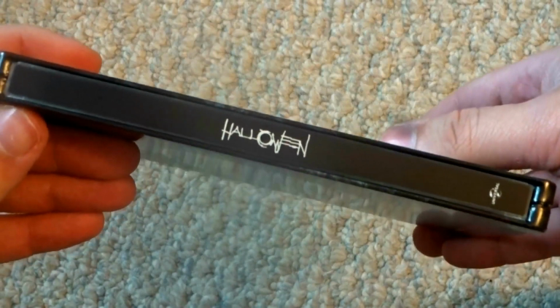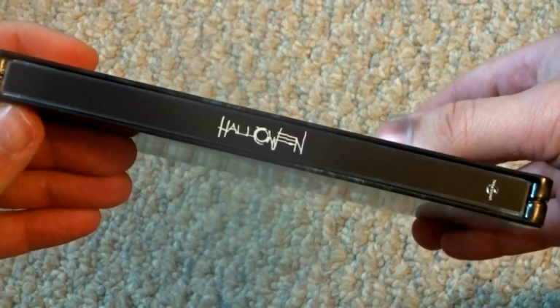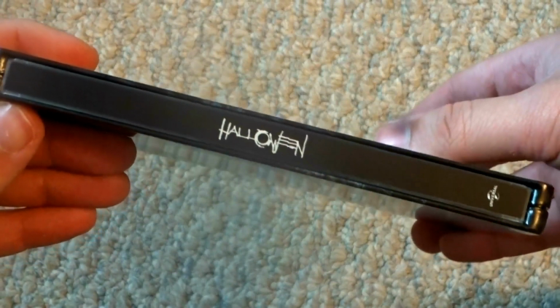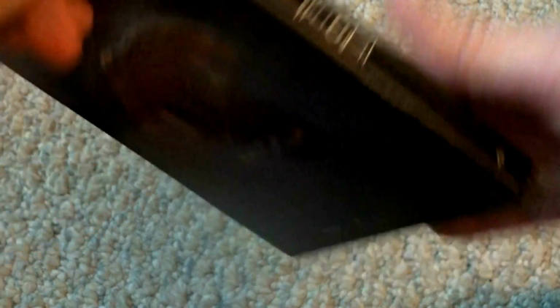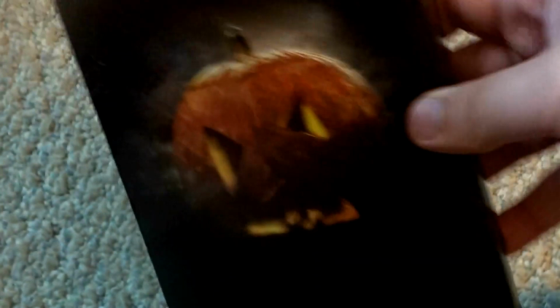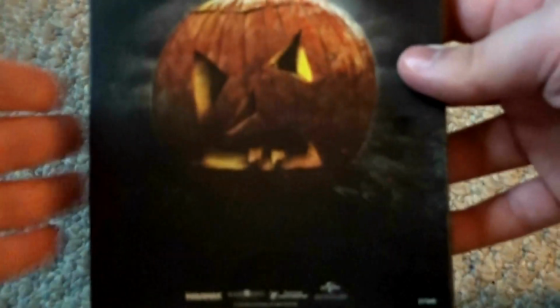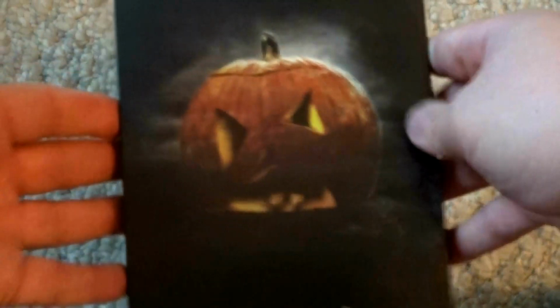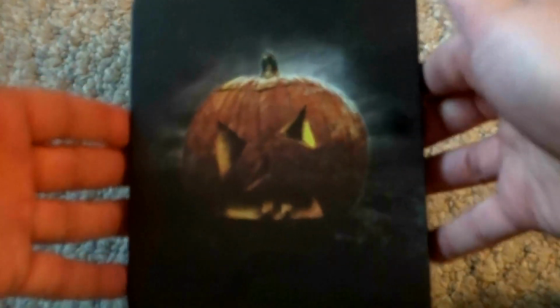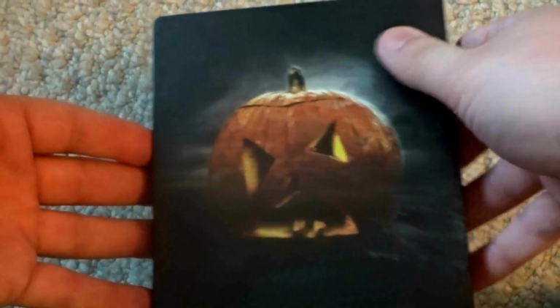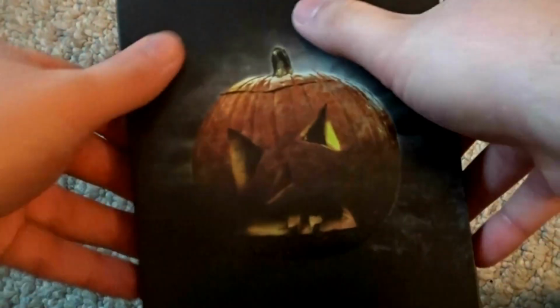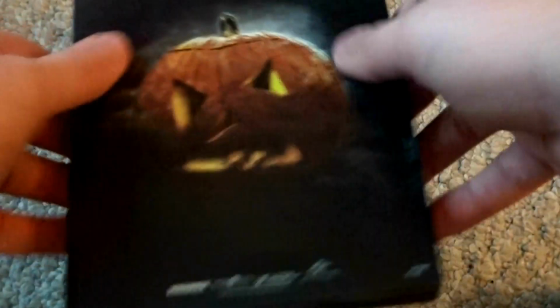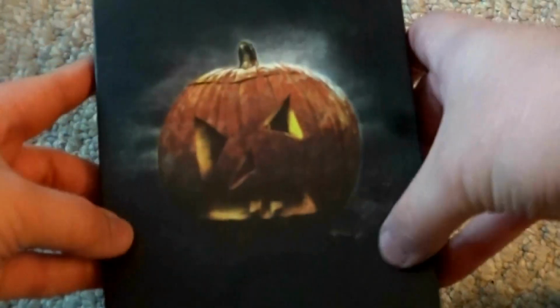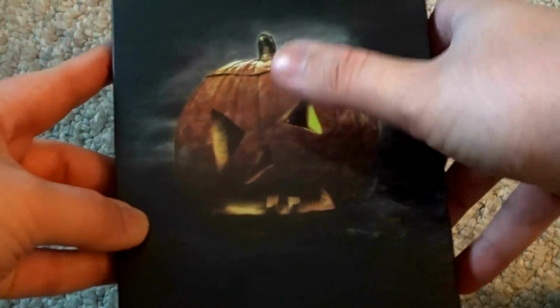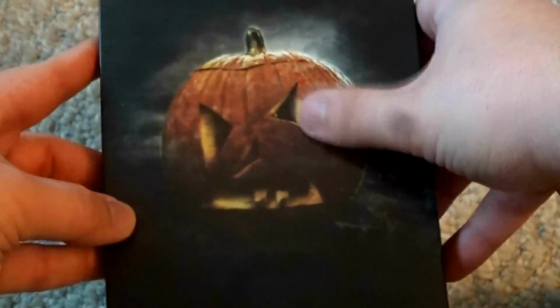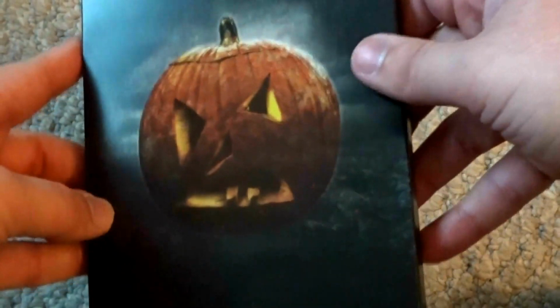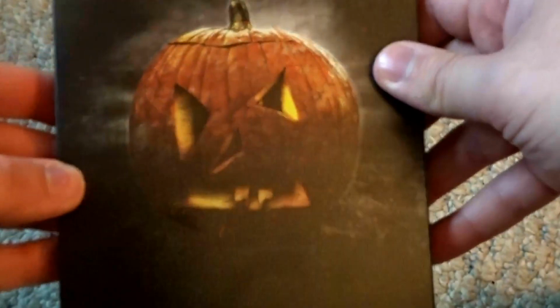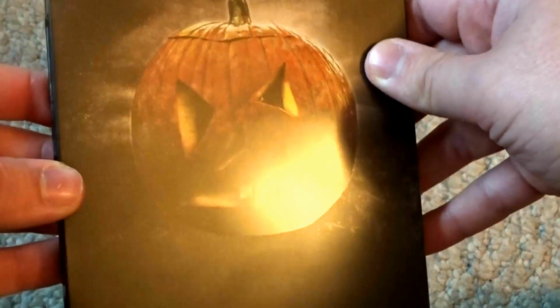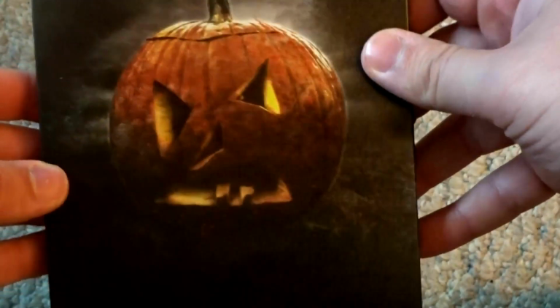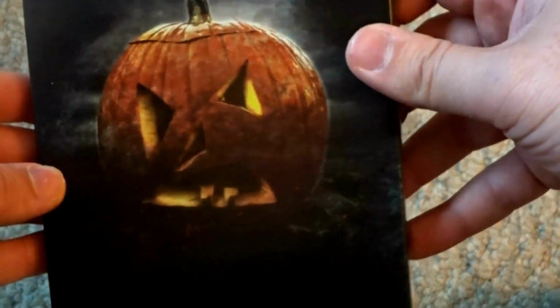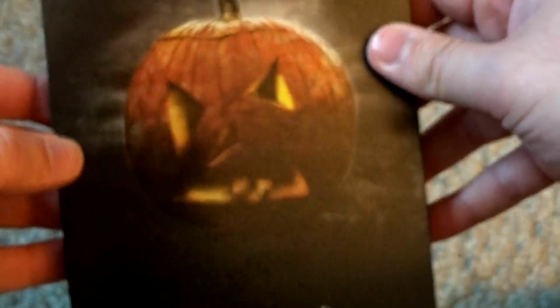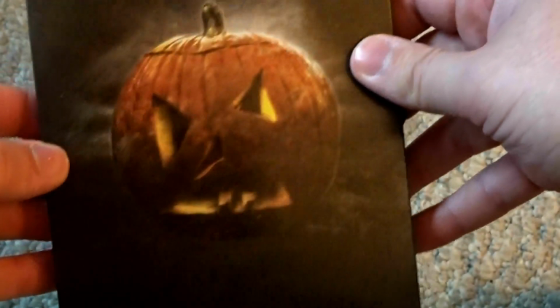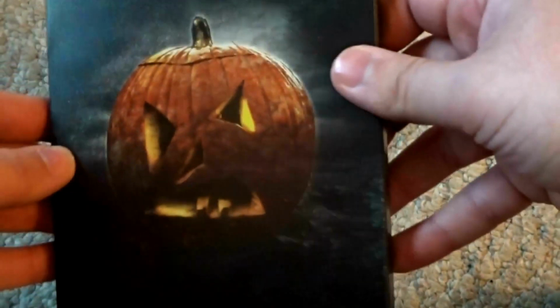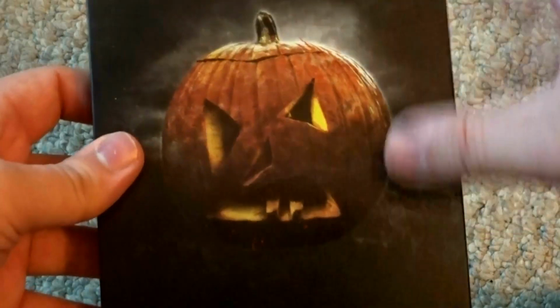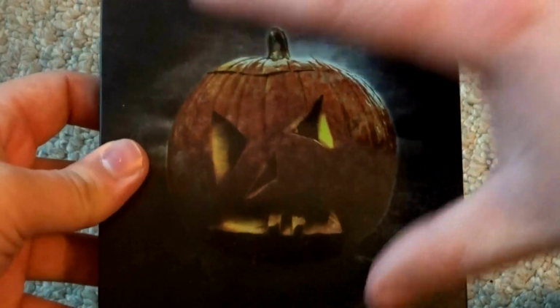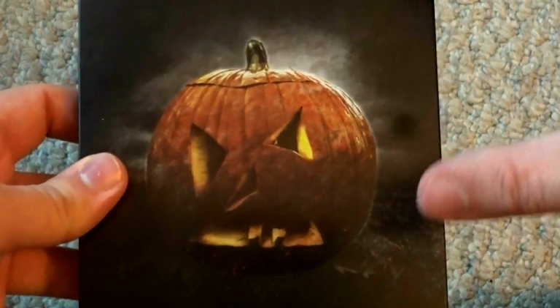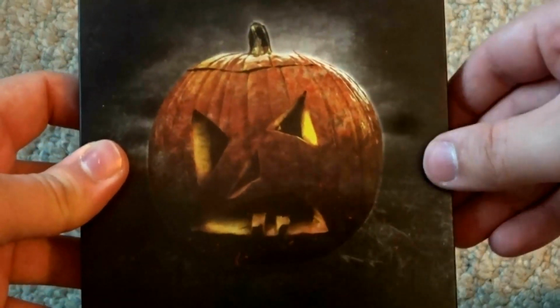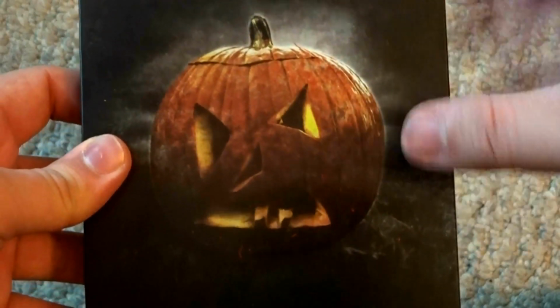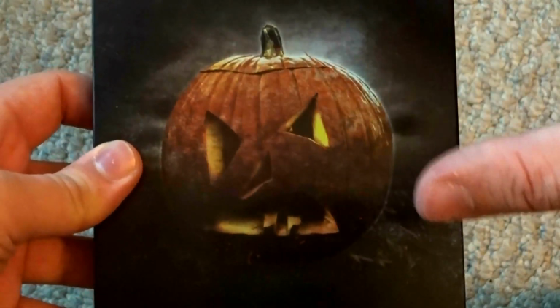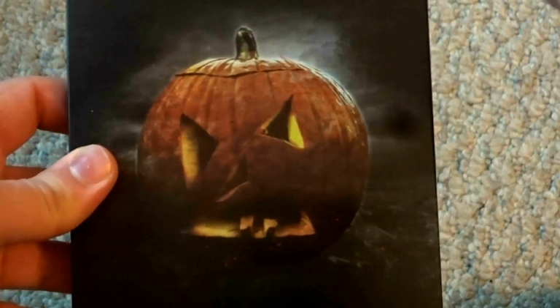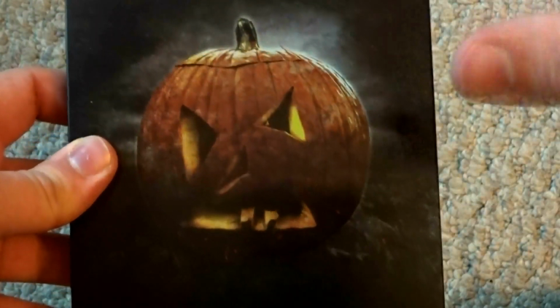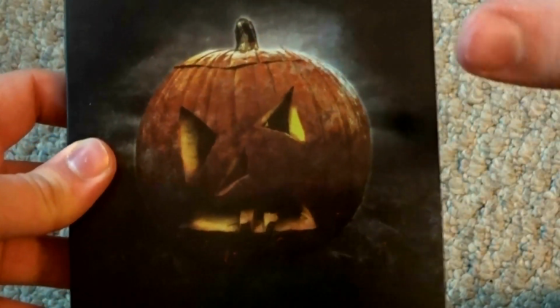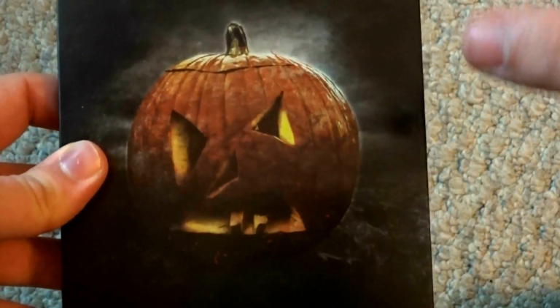There's the side again. And then the back of the steelbook — once again, matte finish, but on here the pumpkin is a glossy finish. And I love that they include the pumpkin on there. That's always a very important part of Halloween for me.